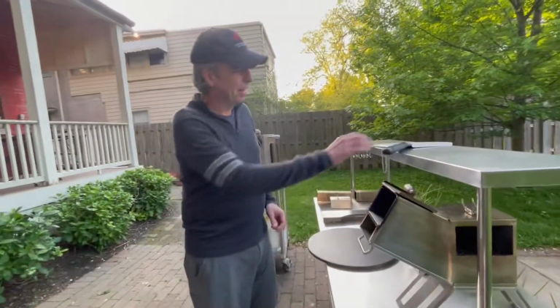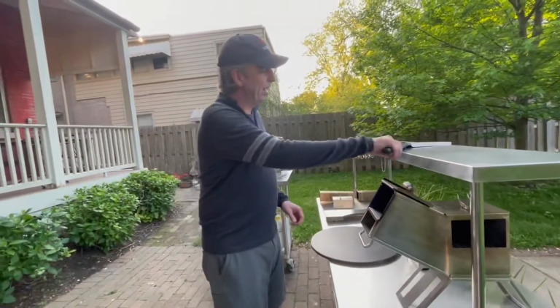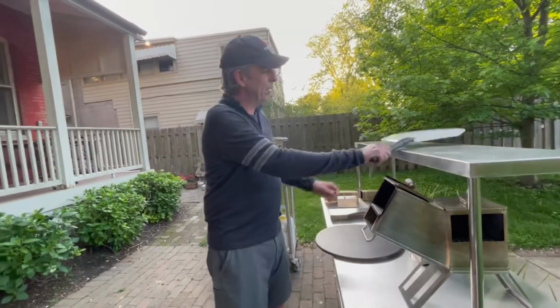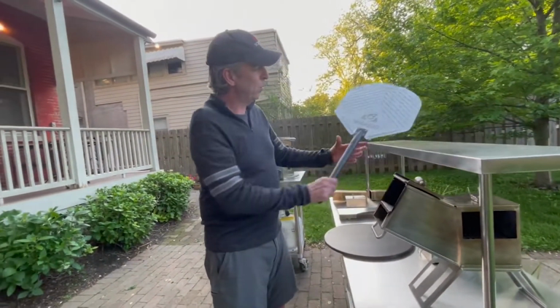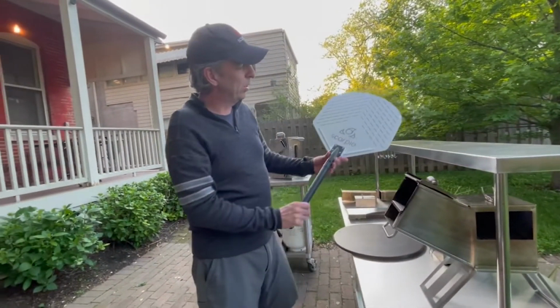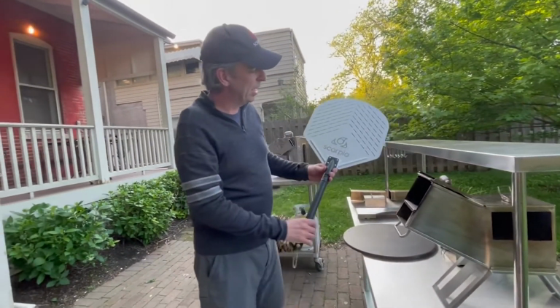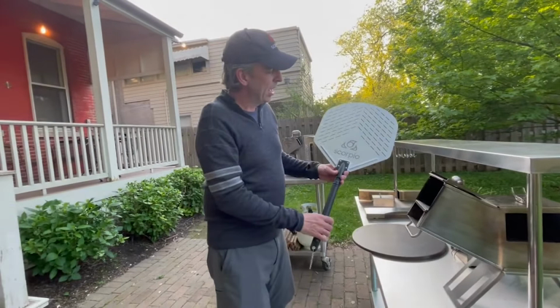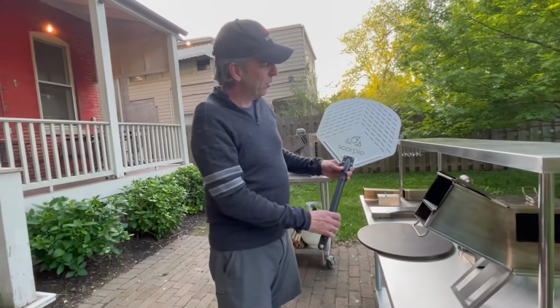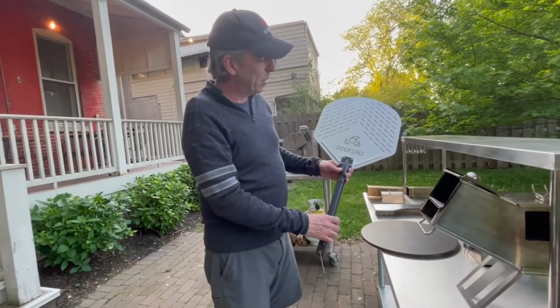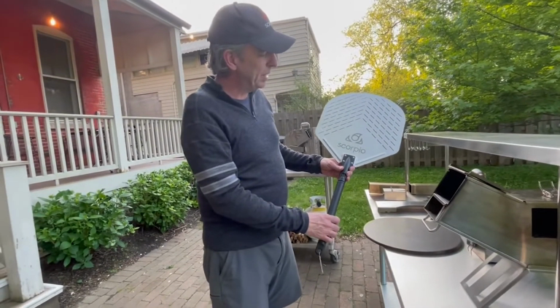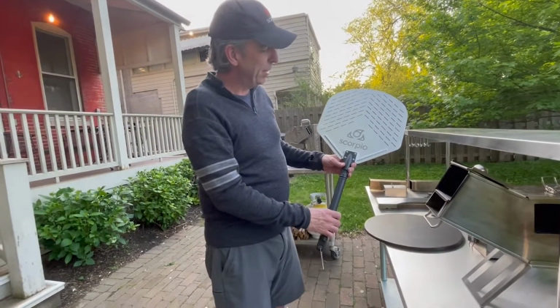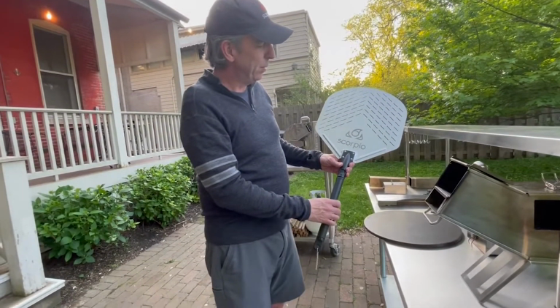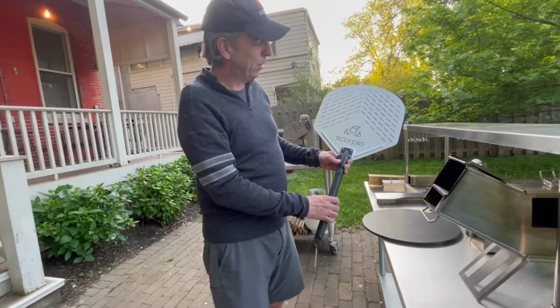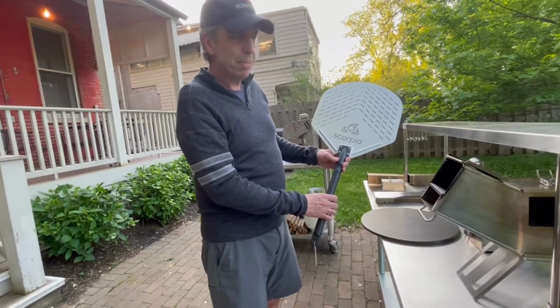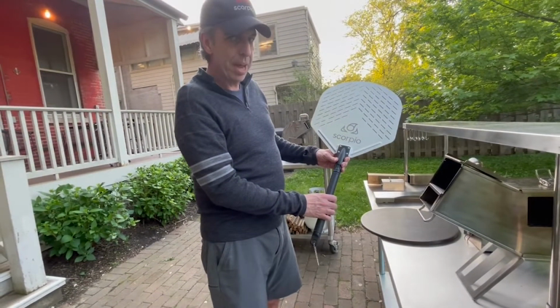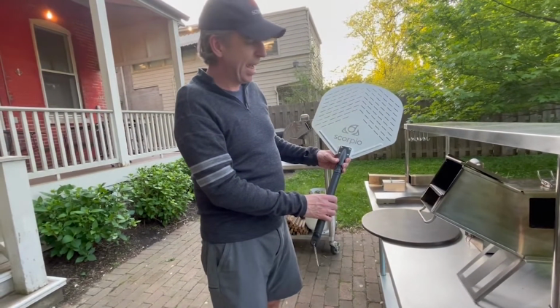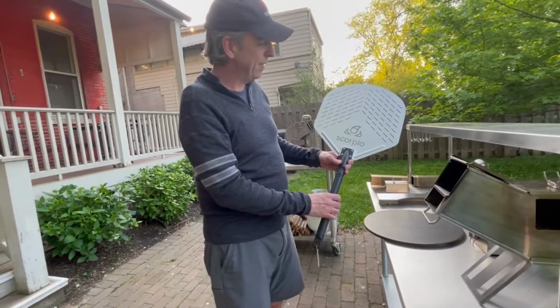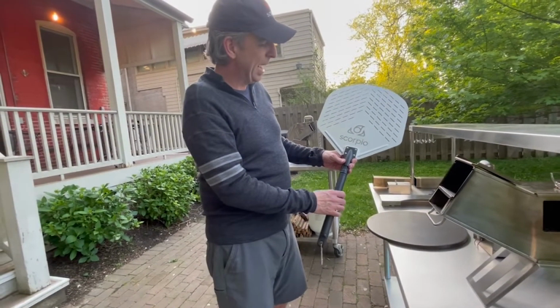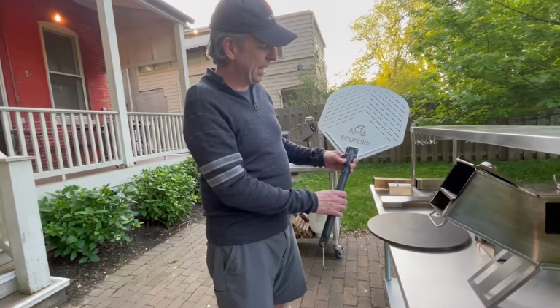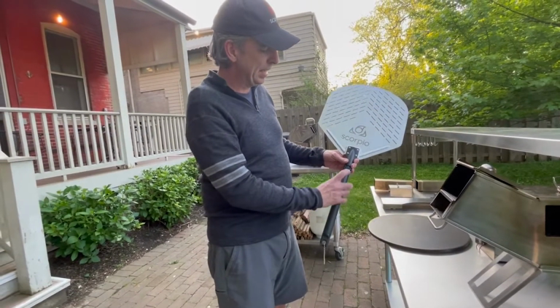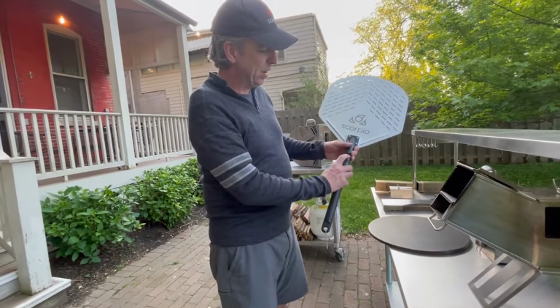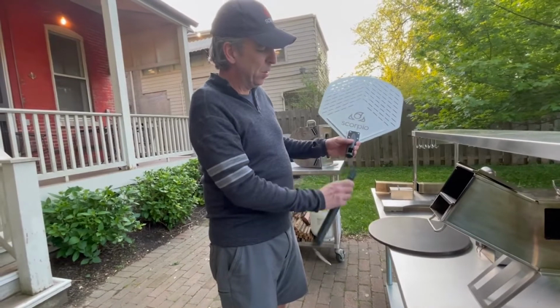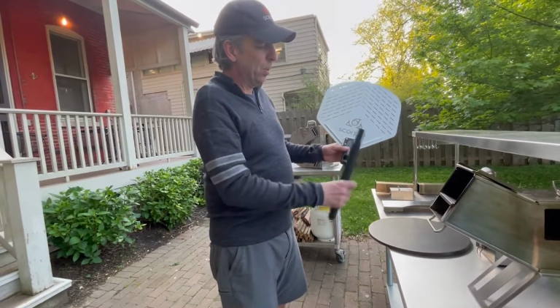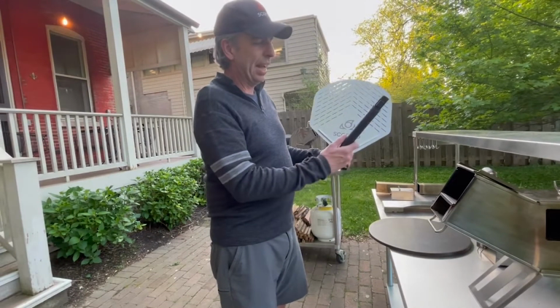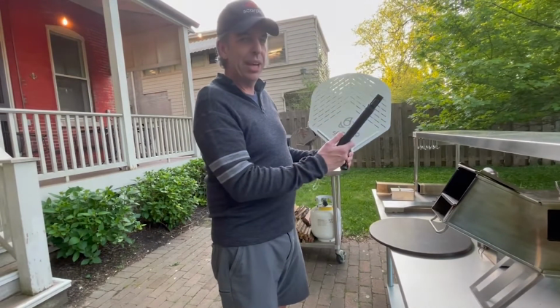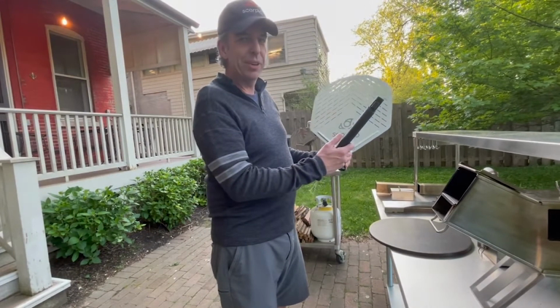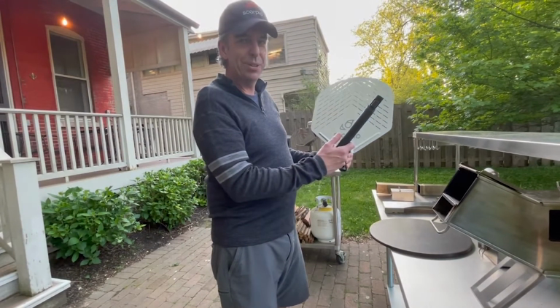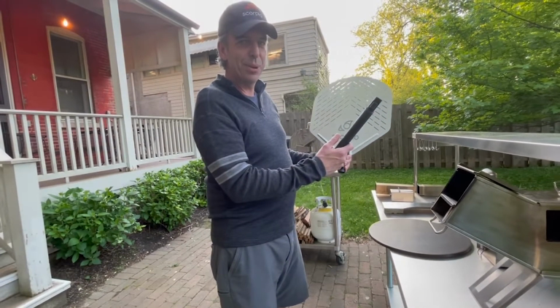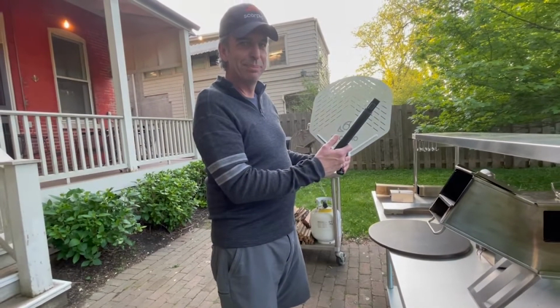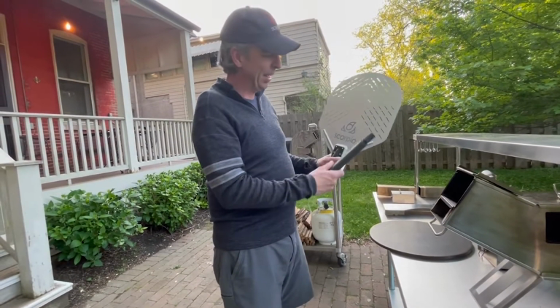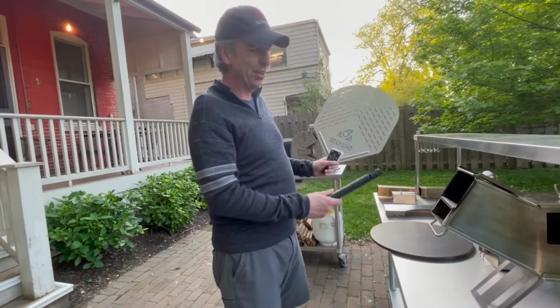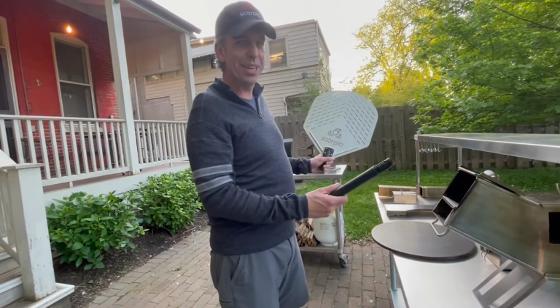Finally, we're including the Scorpio pizza peel, which is aluminum pound and a half anodized with a detachable handle for easy transport. And you get all this.